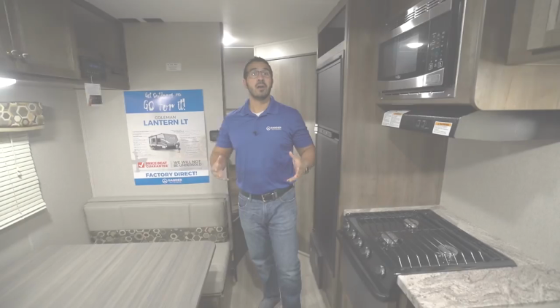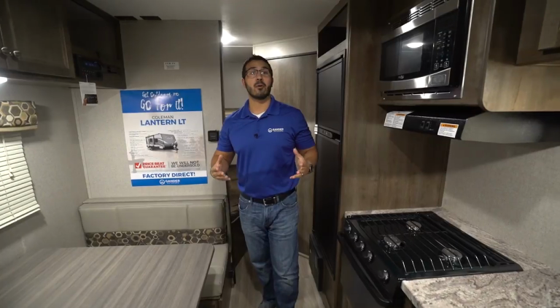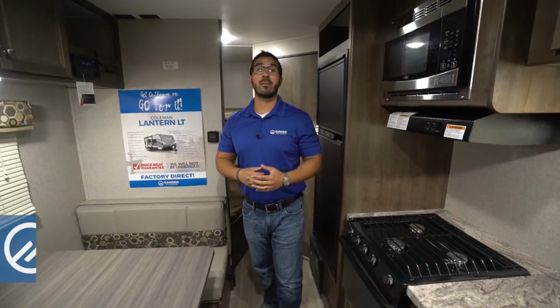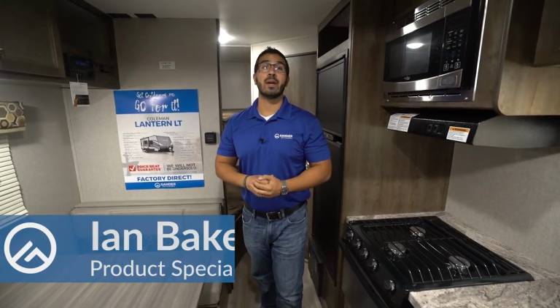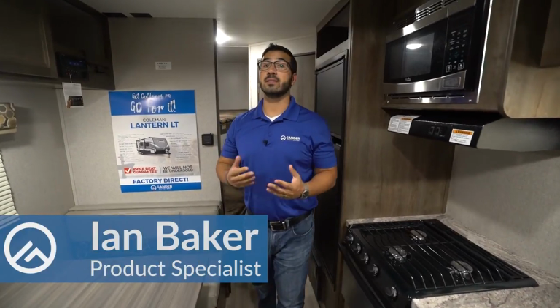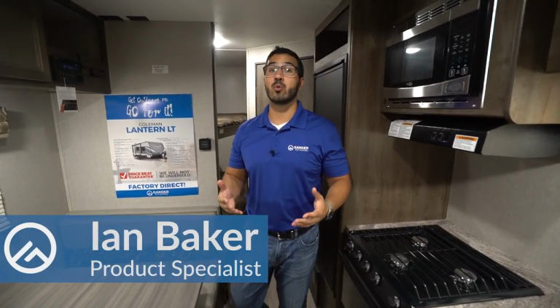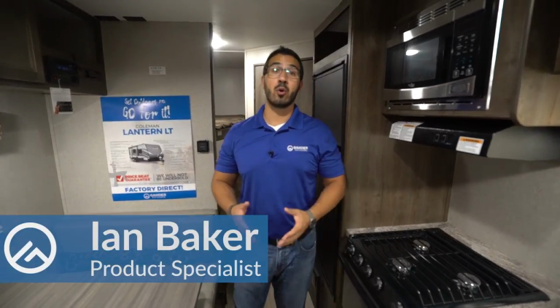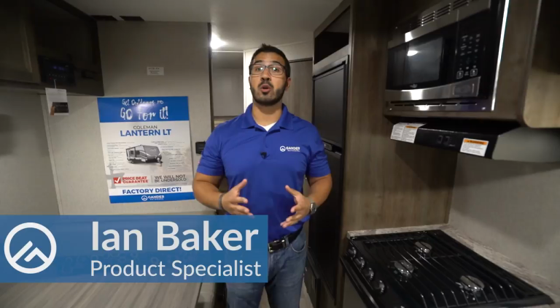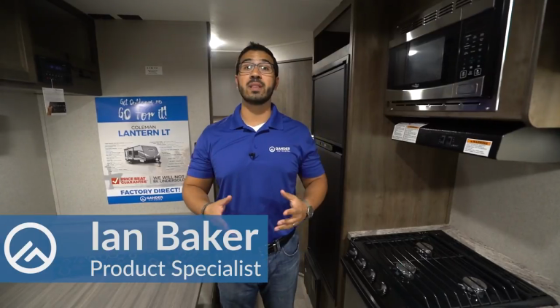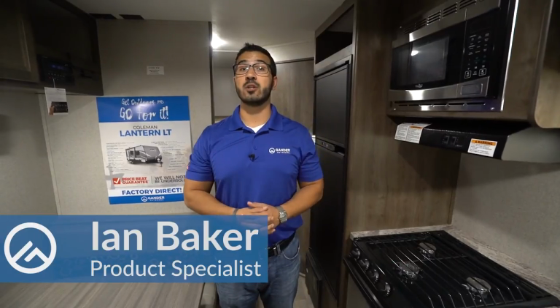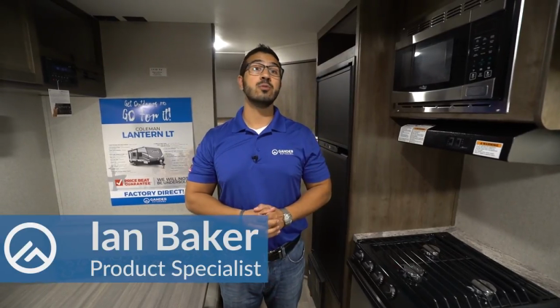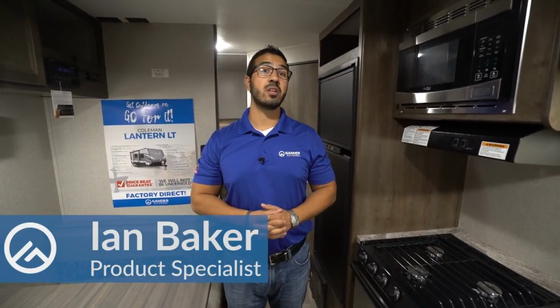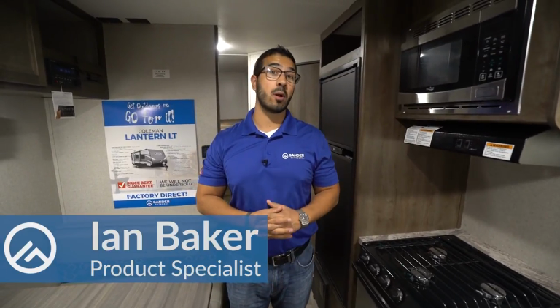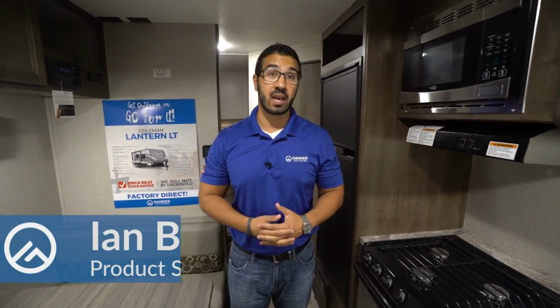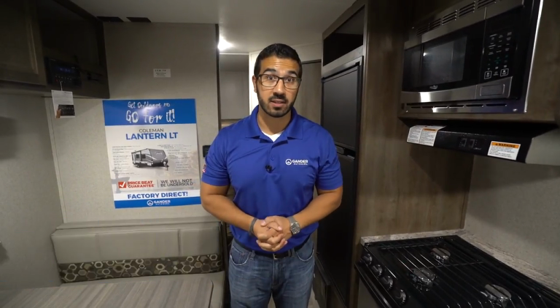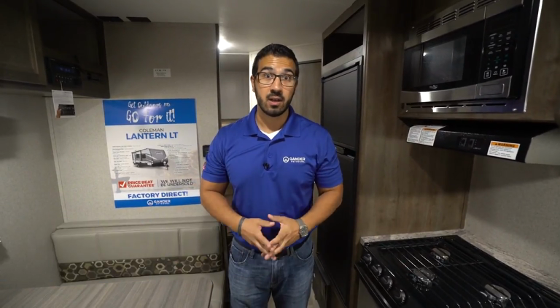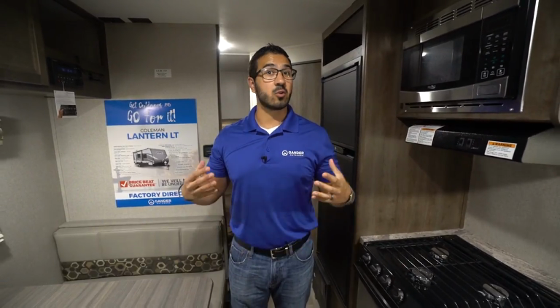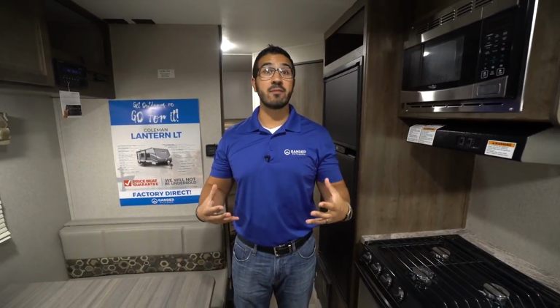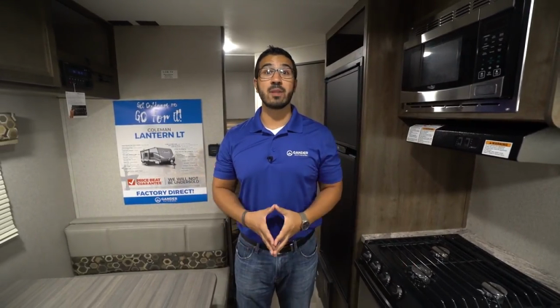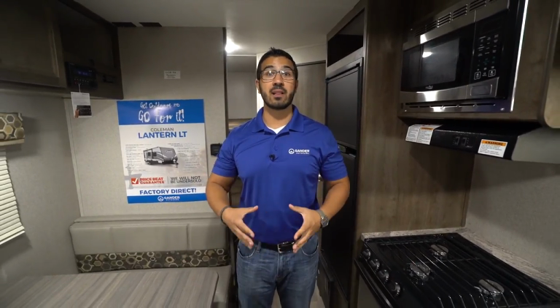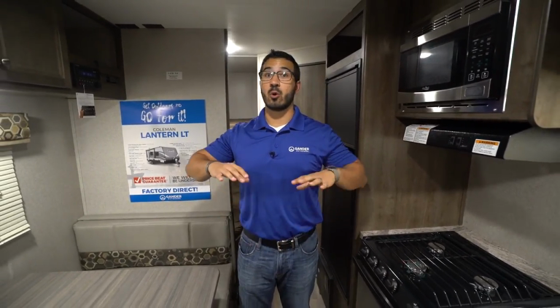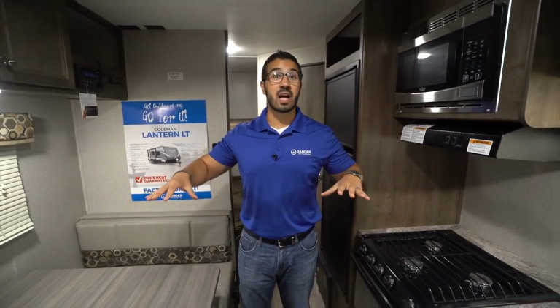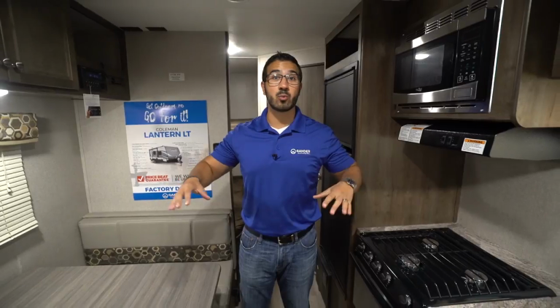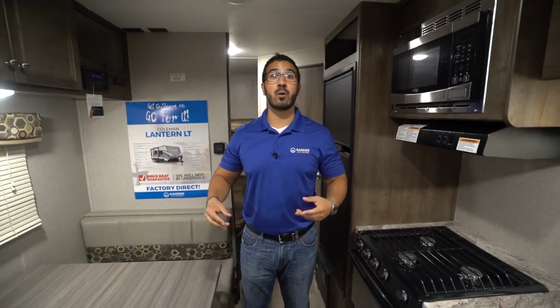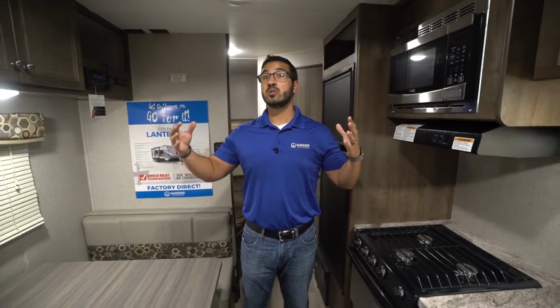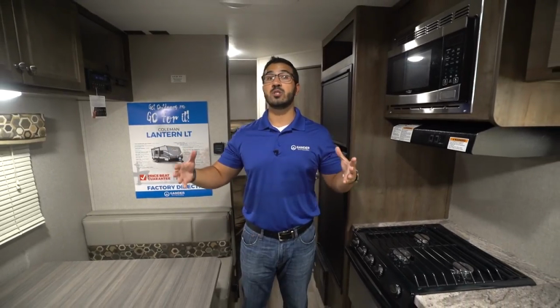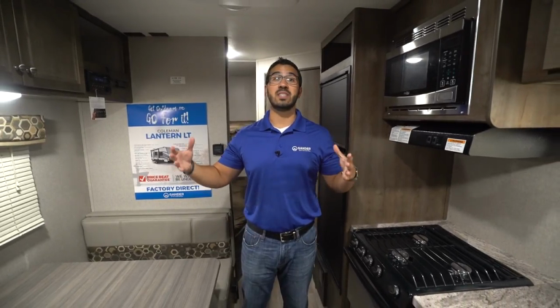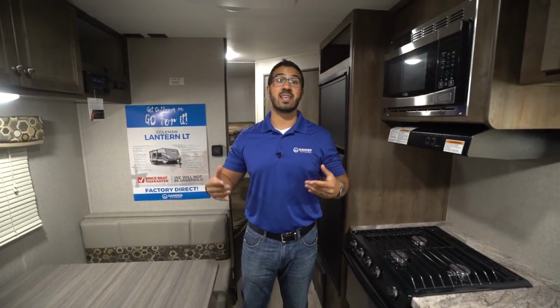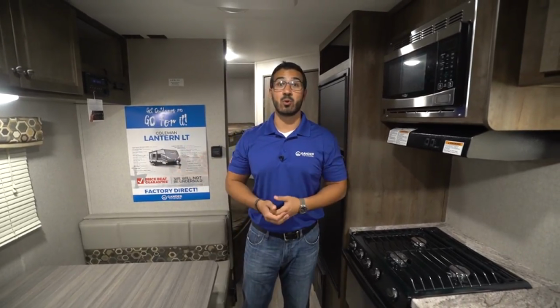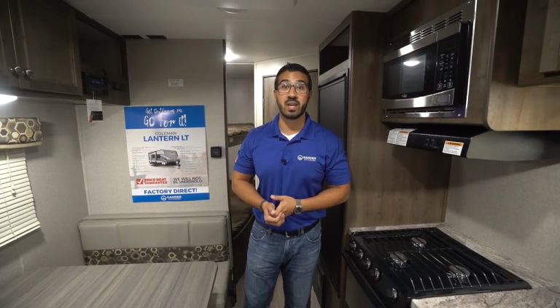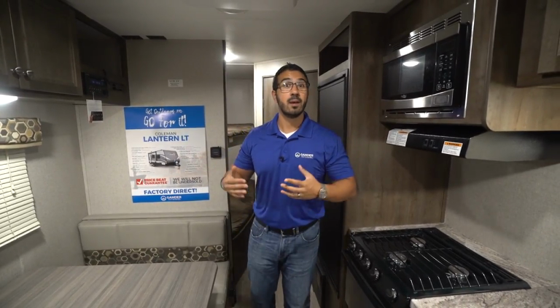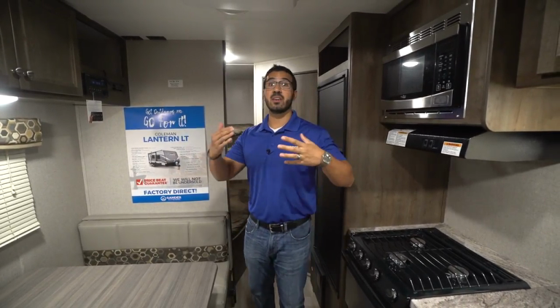Hi folks, I'm Ian Baker and today we're going to go over the Coleman Lantern 274 BHS. This is a great family model — there are no slides to worry about, so what you see is exactly what you get, meaning if you stop at a Walmart you can easily access the fridge or the bathroom.